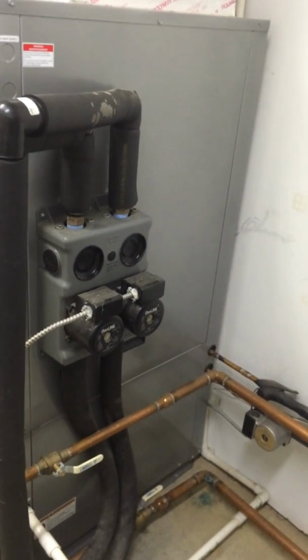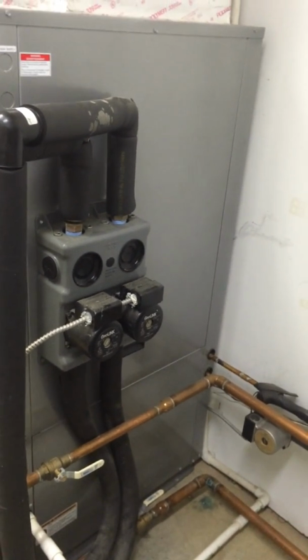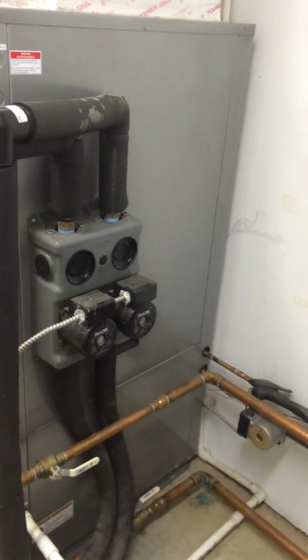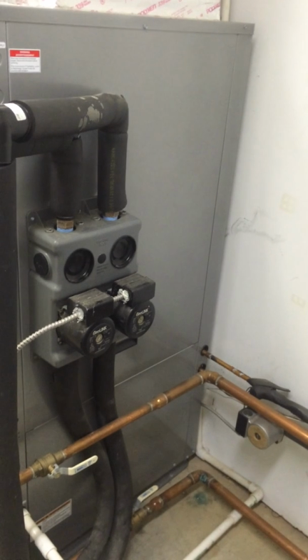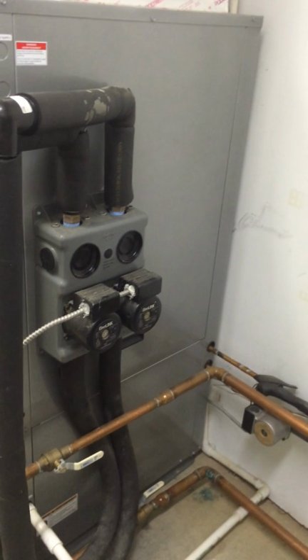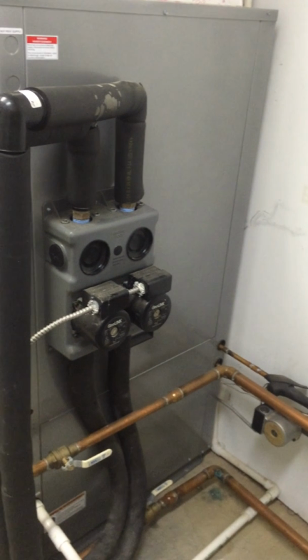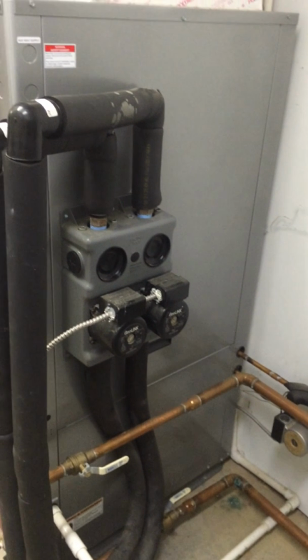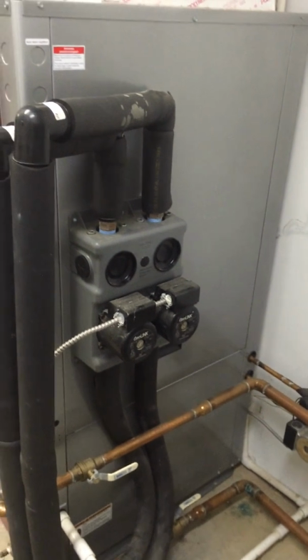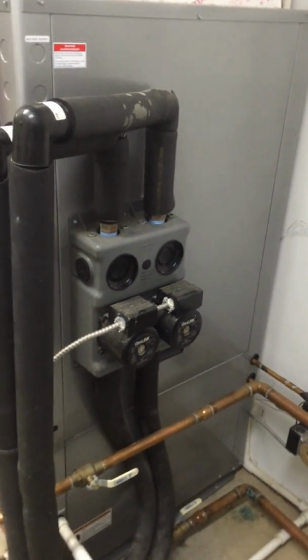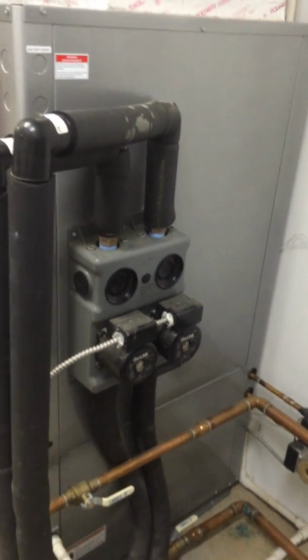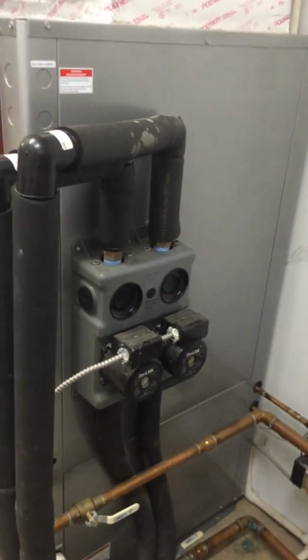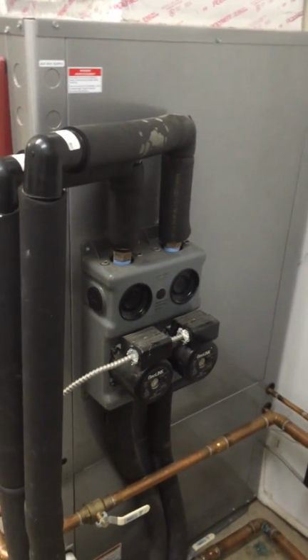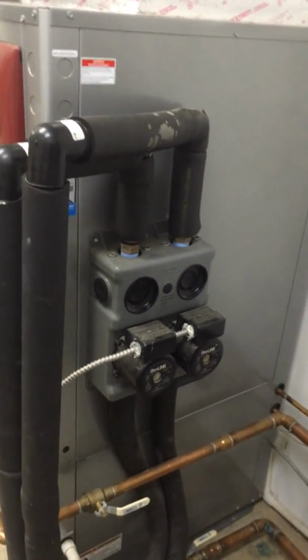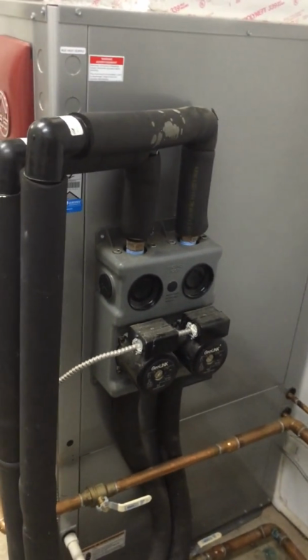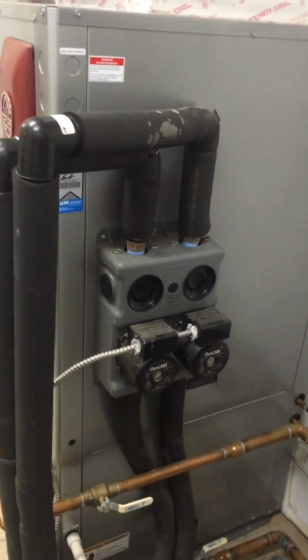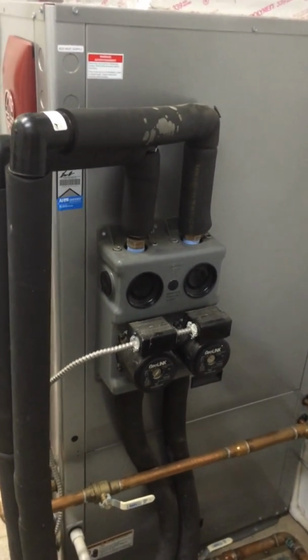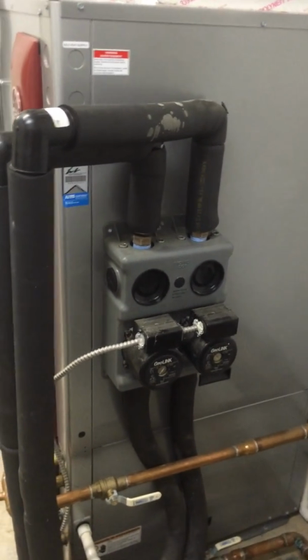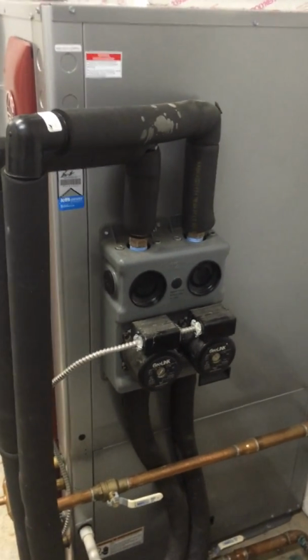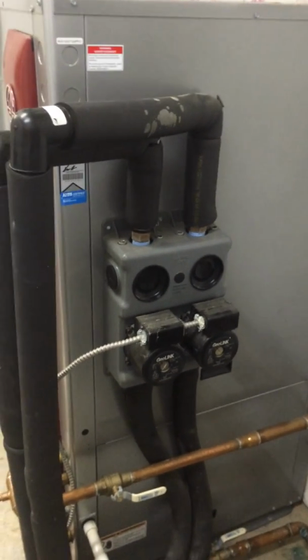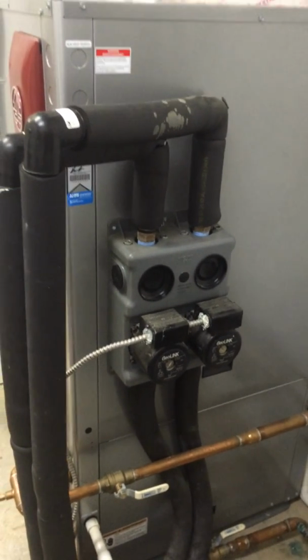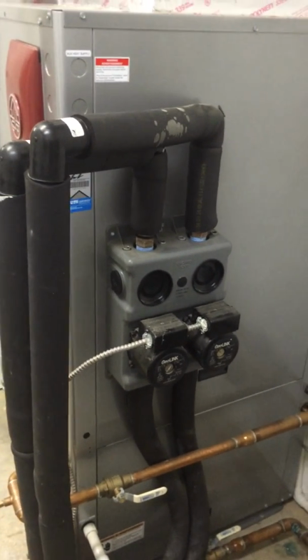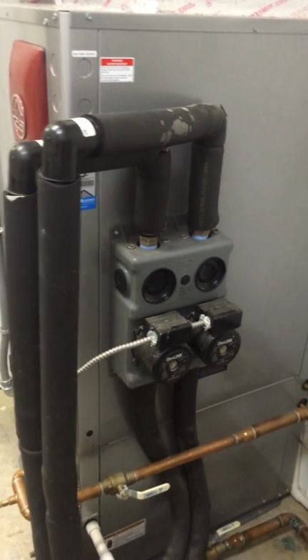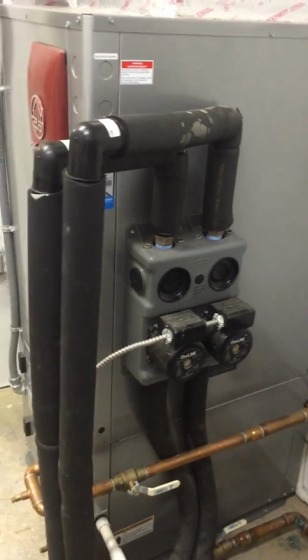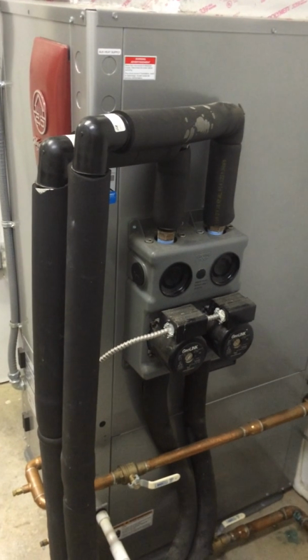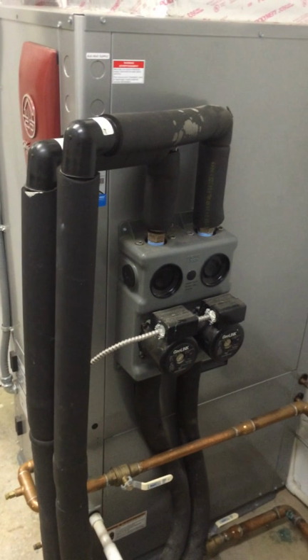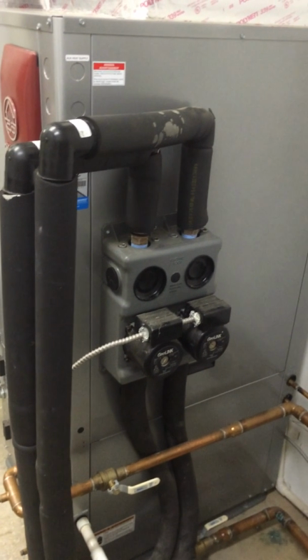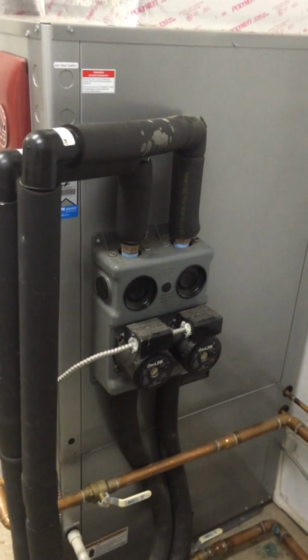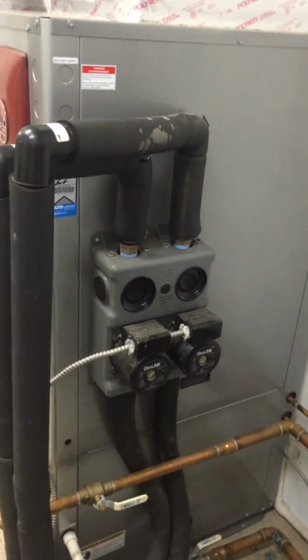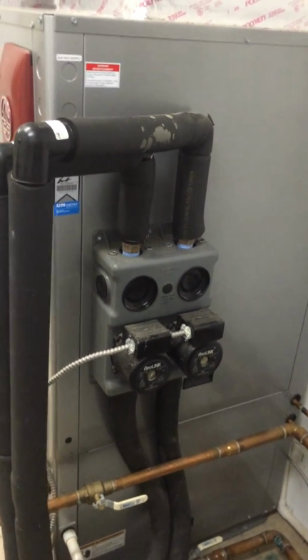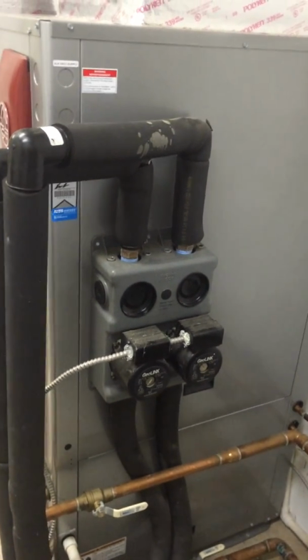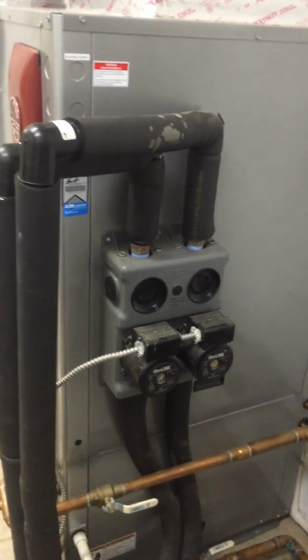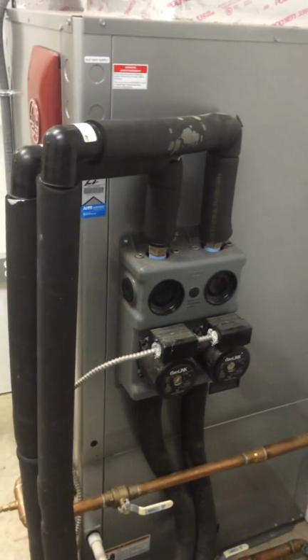What you're looking at here is what we call a flow center. The flow center is basically what circulates the water to and from the ground loop that is buried outside.